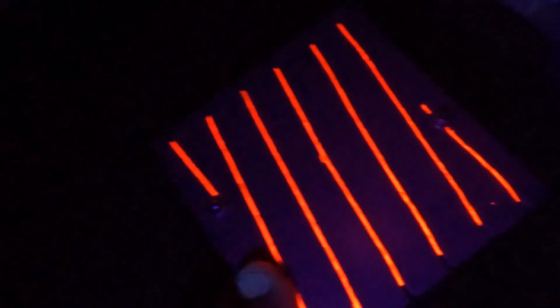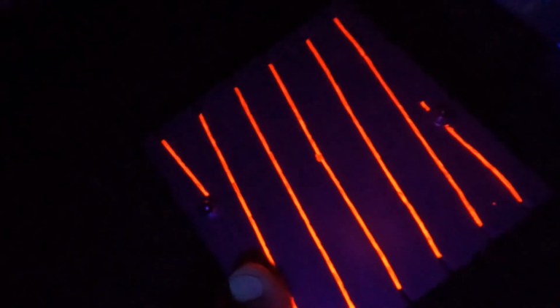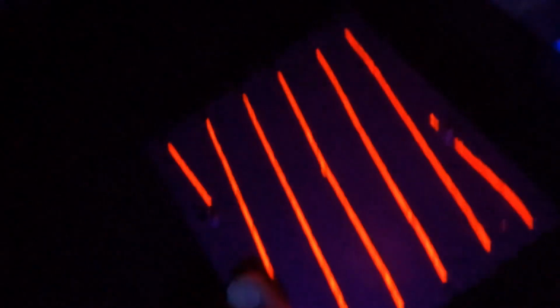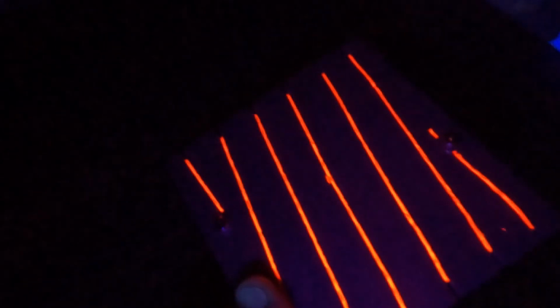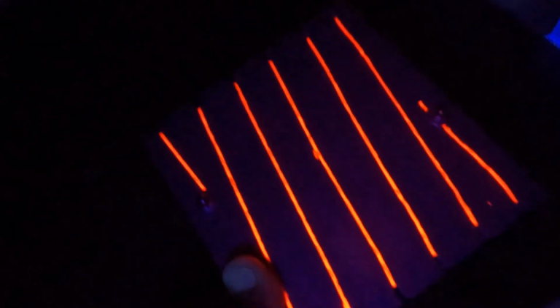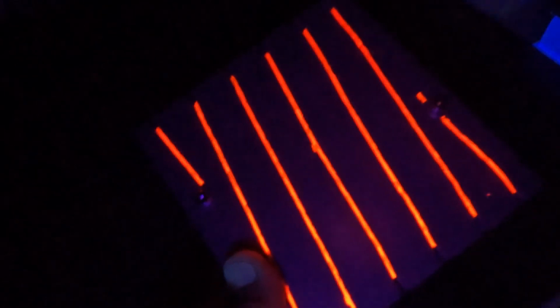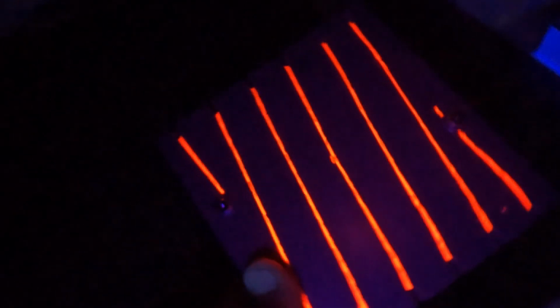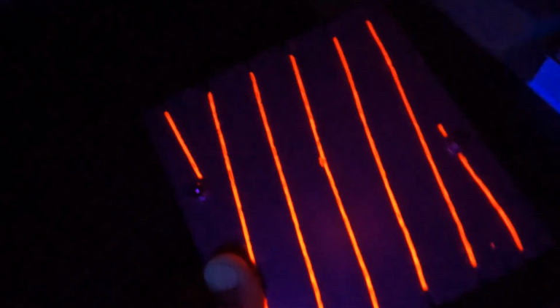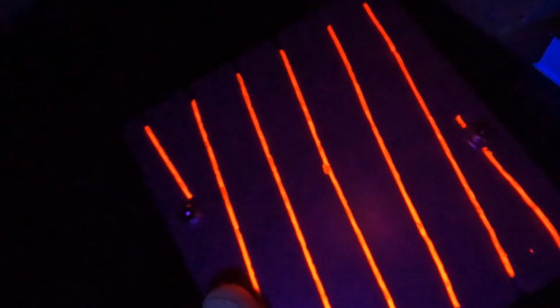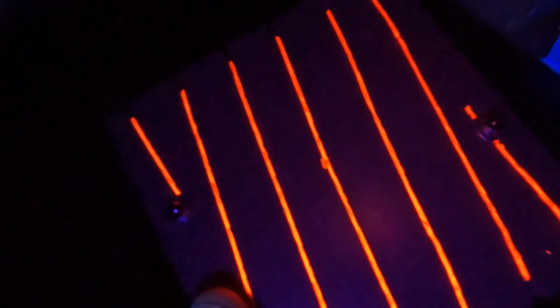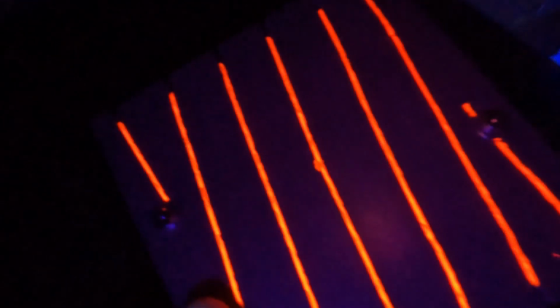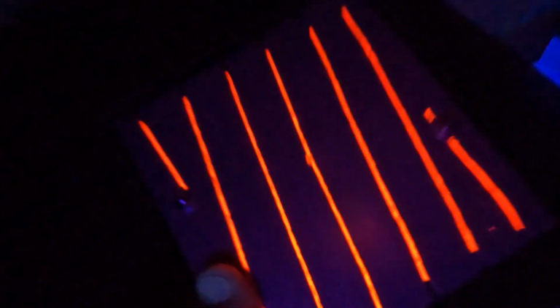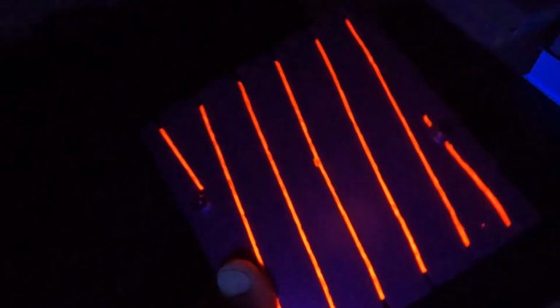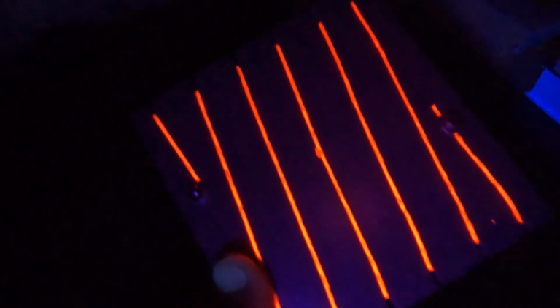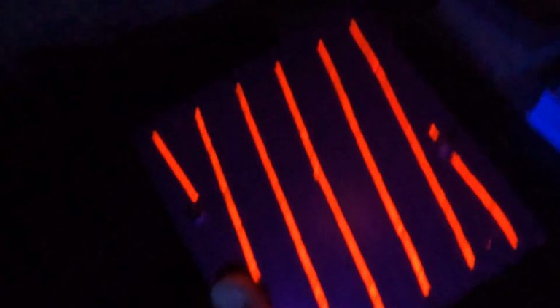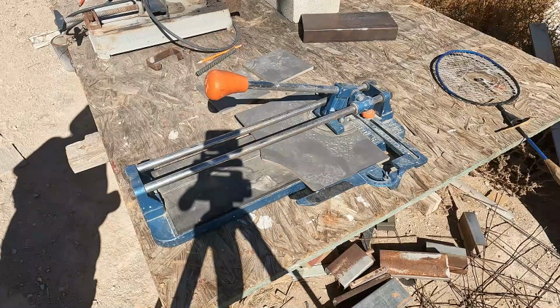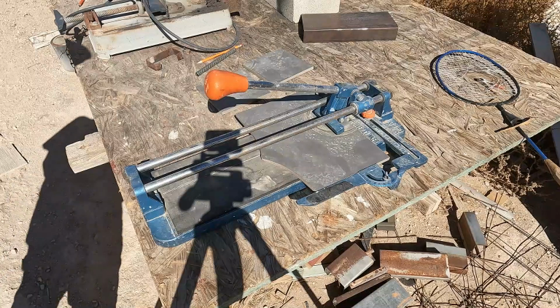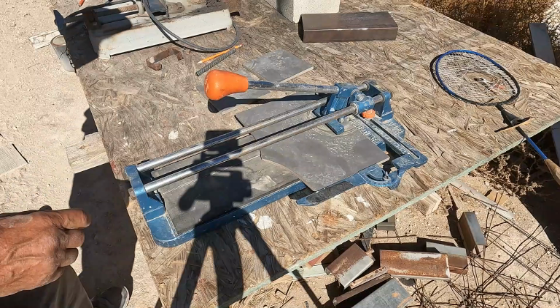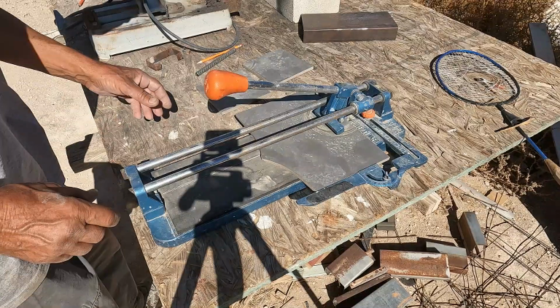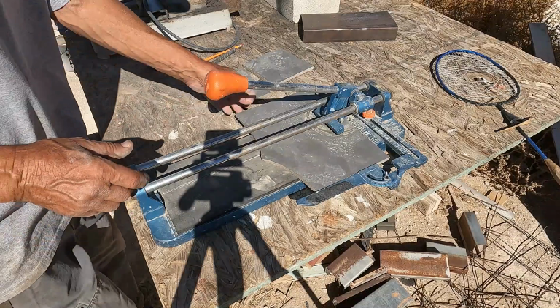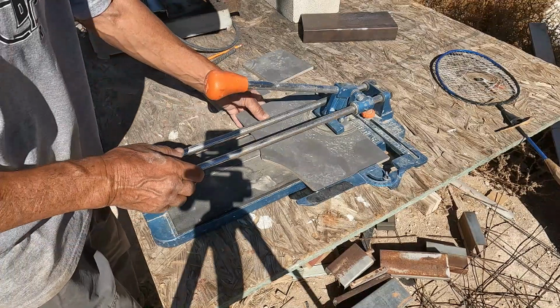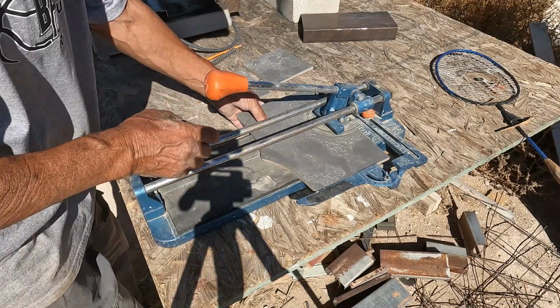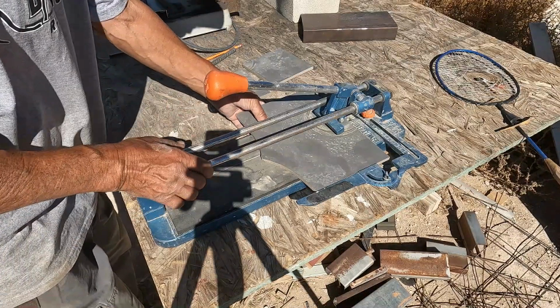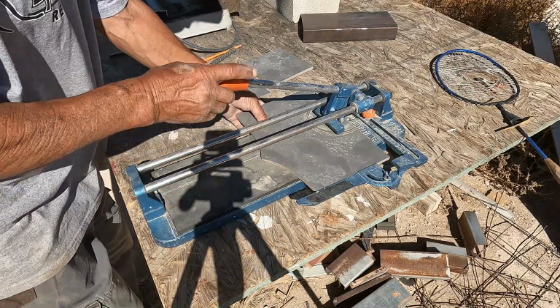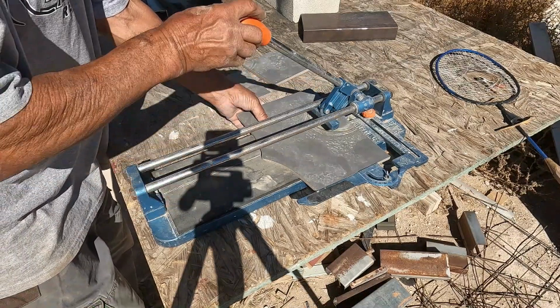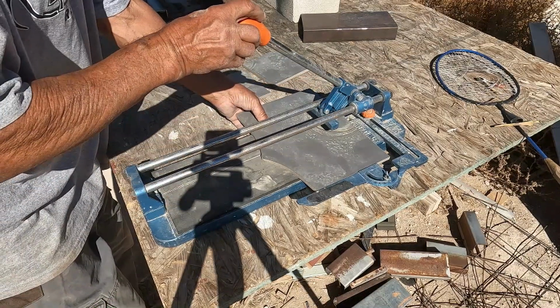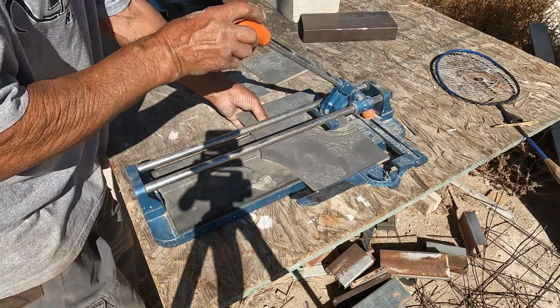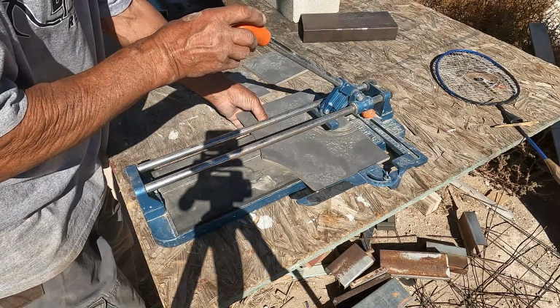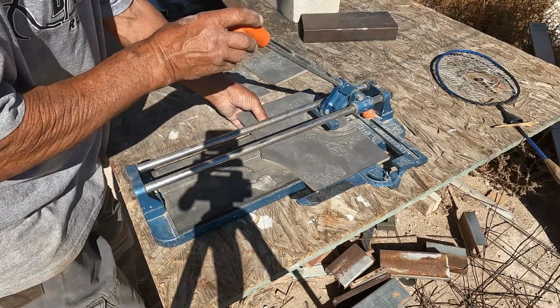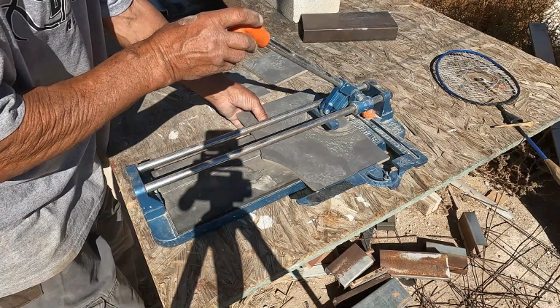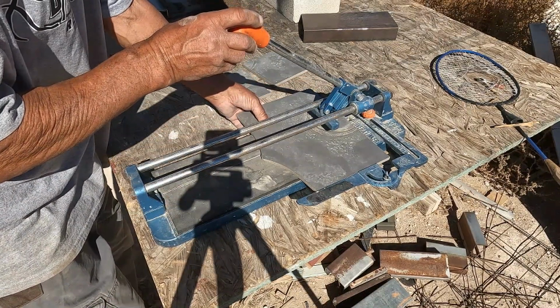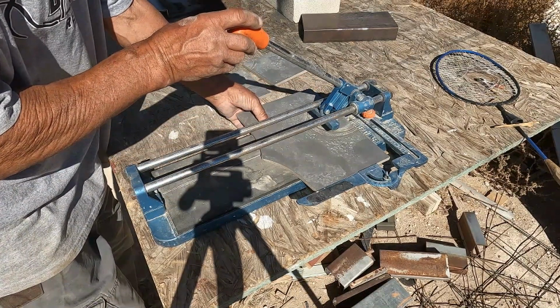Another bright idea. Check out this cool tool I got at Goodwill. I think I paid 12 bucks for it — it's like a hundred and fifty dollars new.